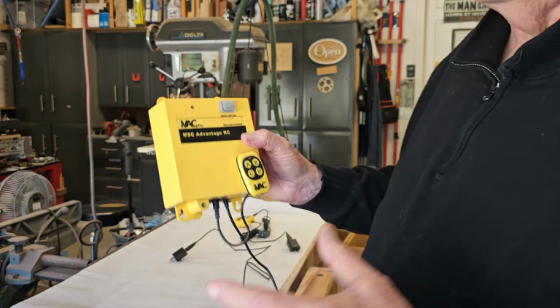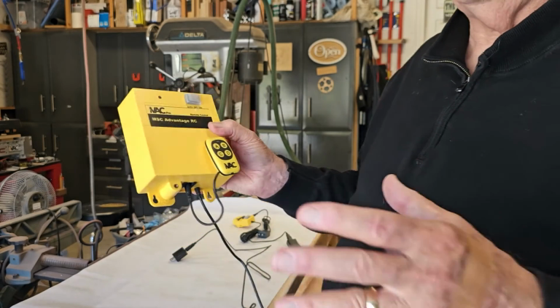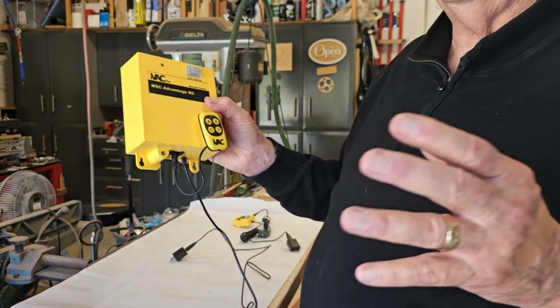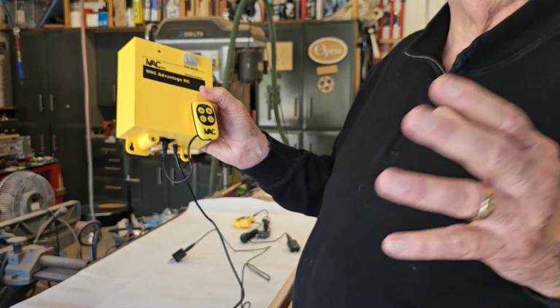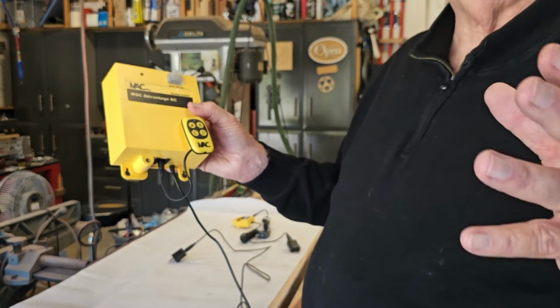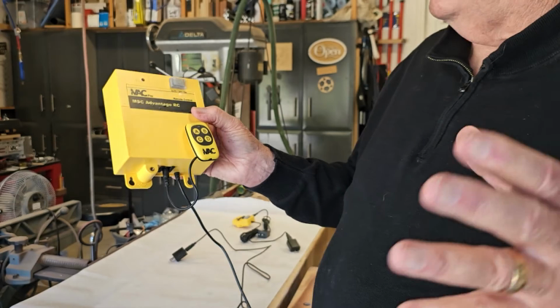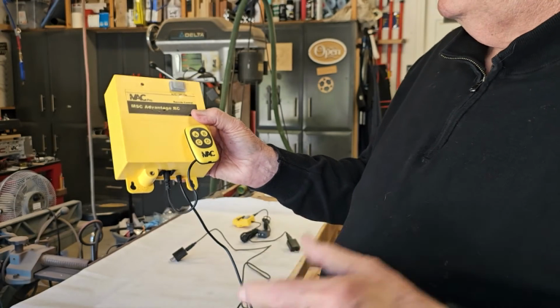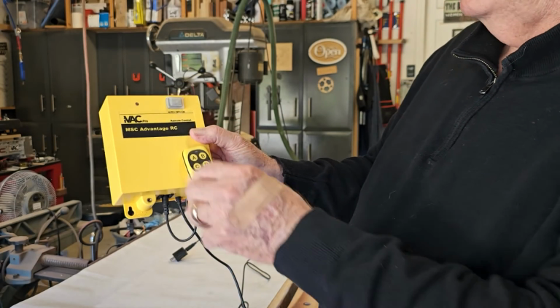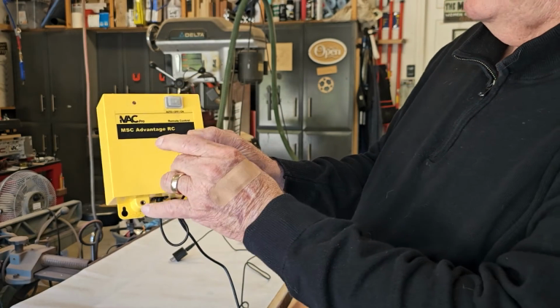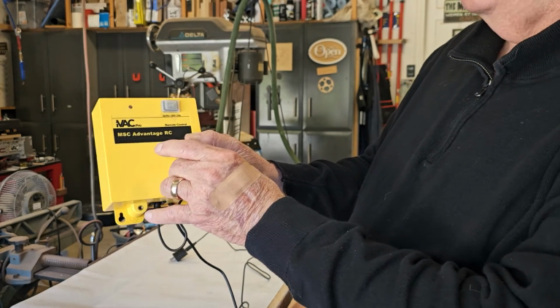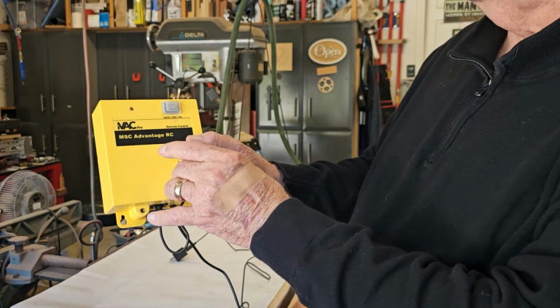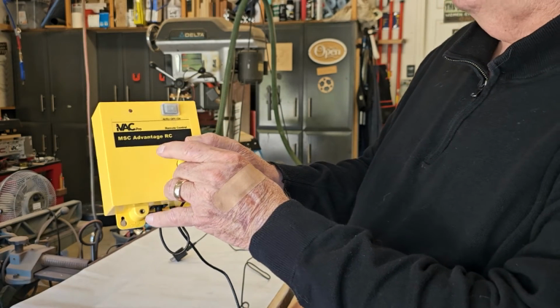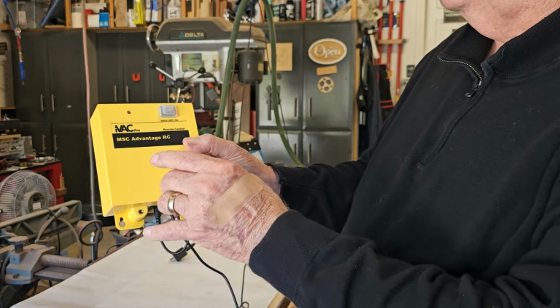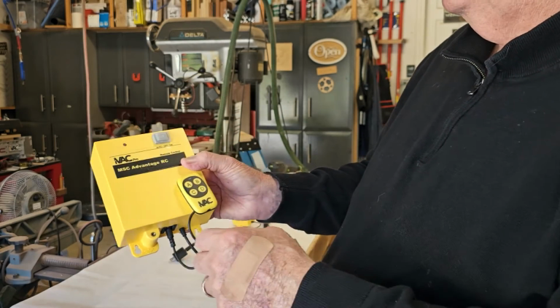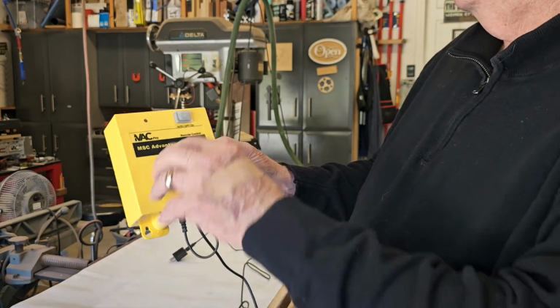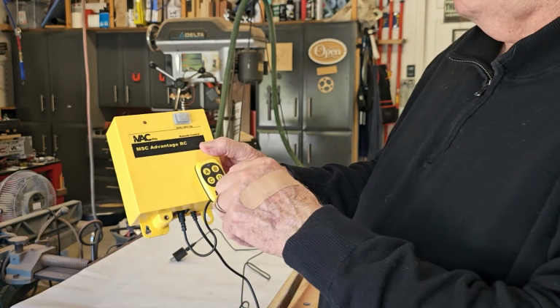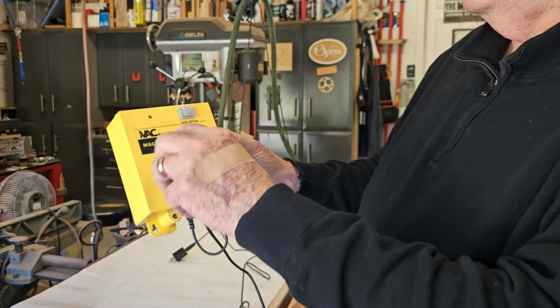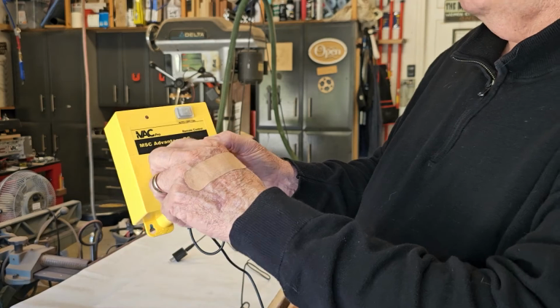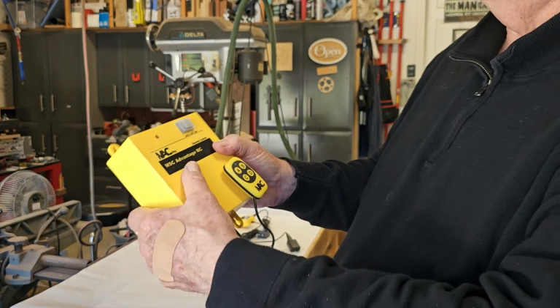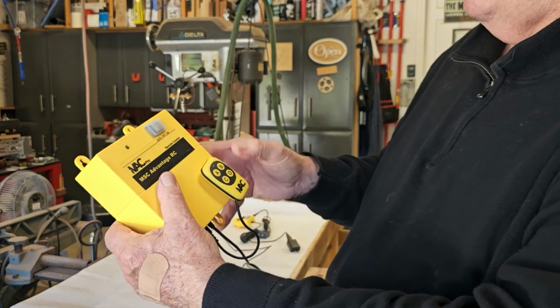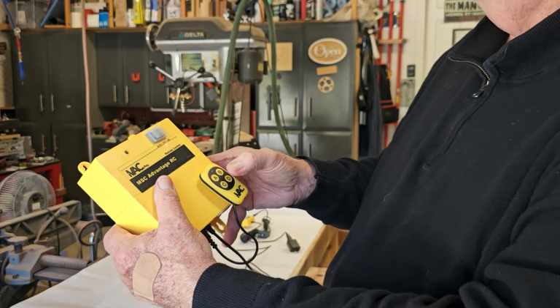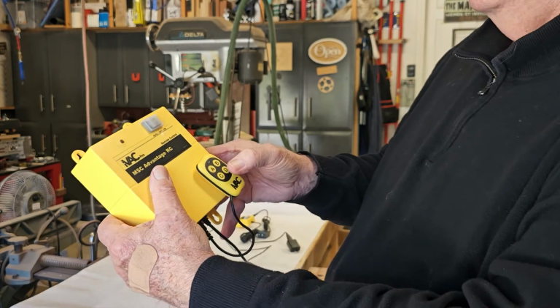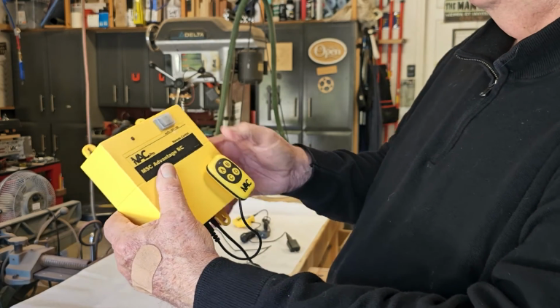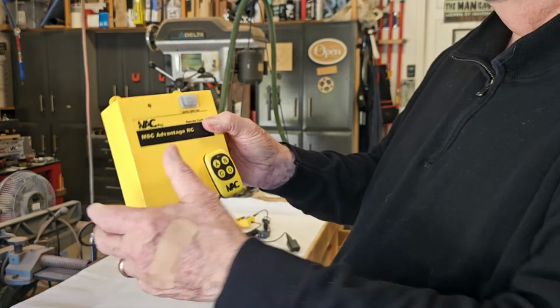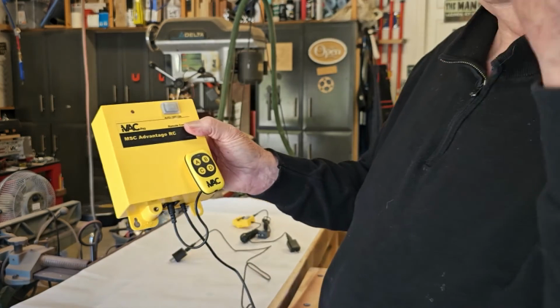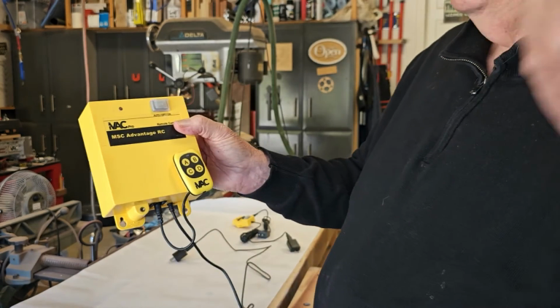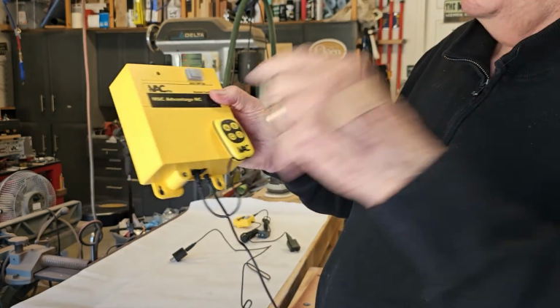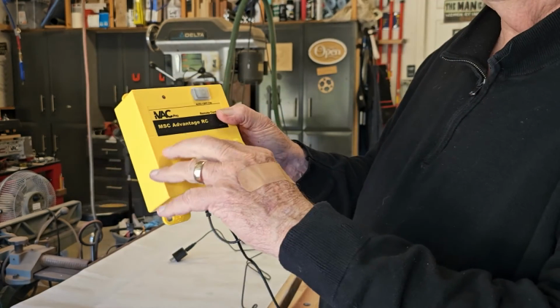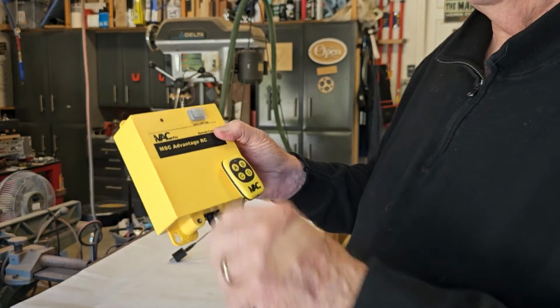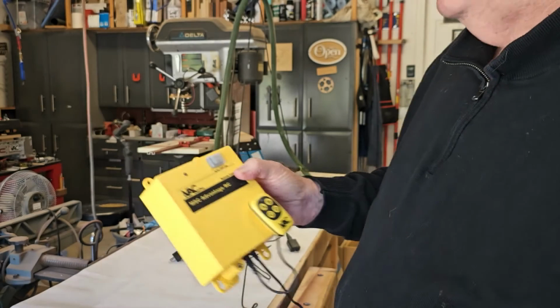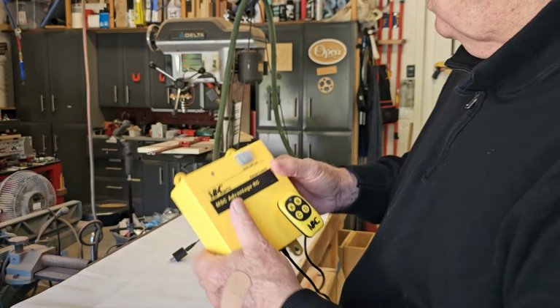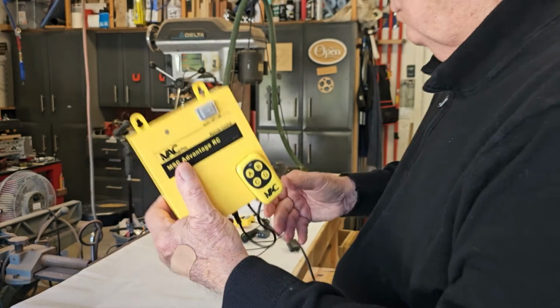There's no wiring required on the Supercell, because this is actually acting just like the remote, and this remote is controlled just like you were pressing button C or D on the unit — this is doing it for you, based on your tool.